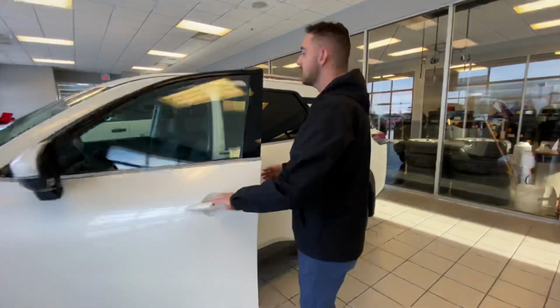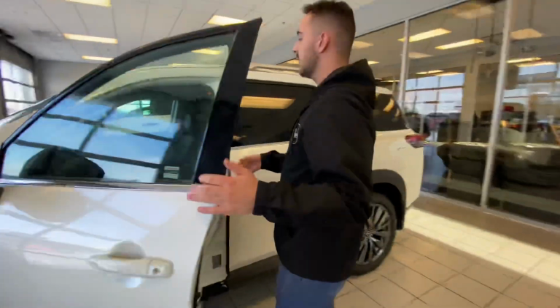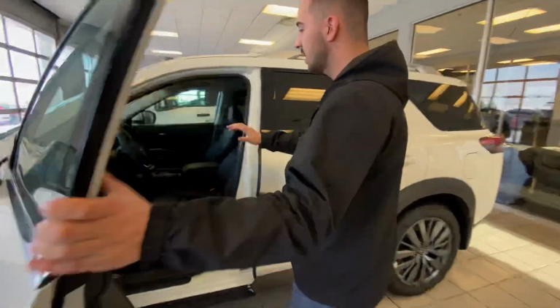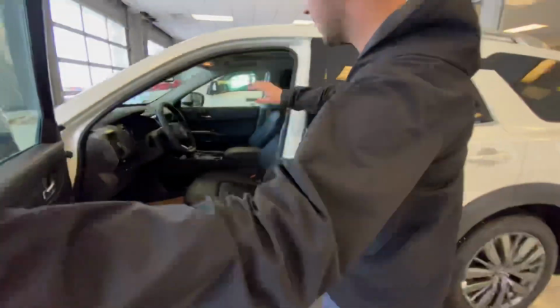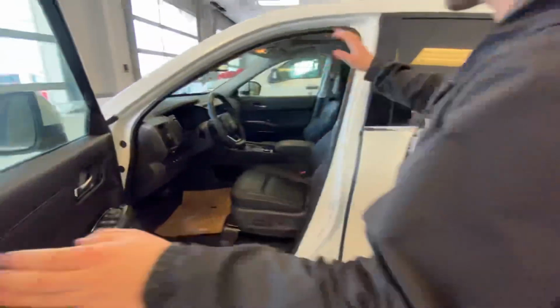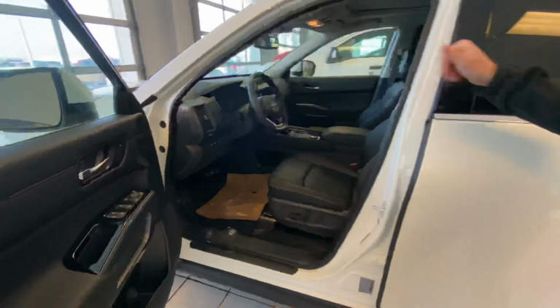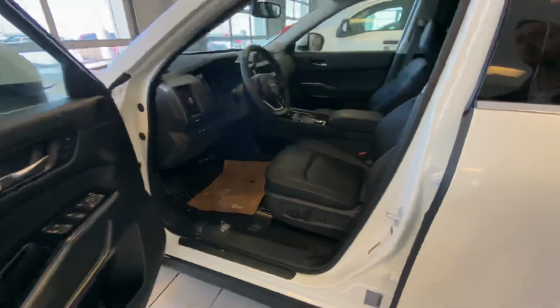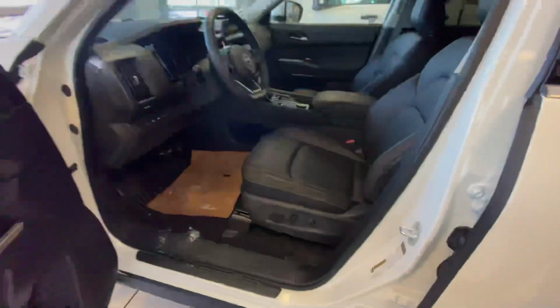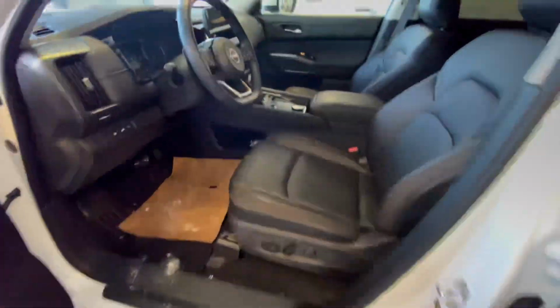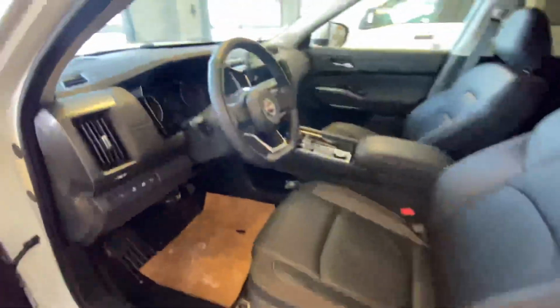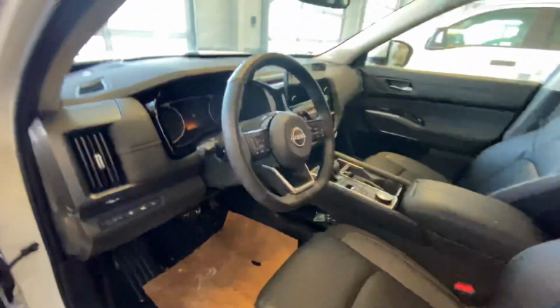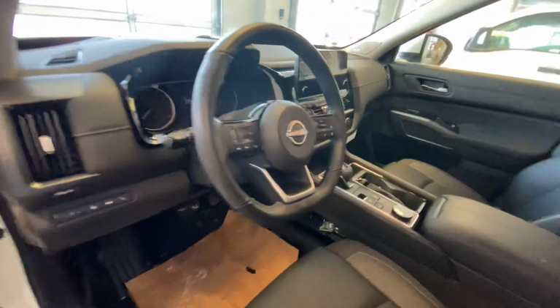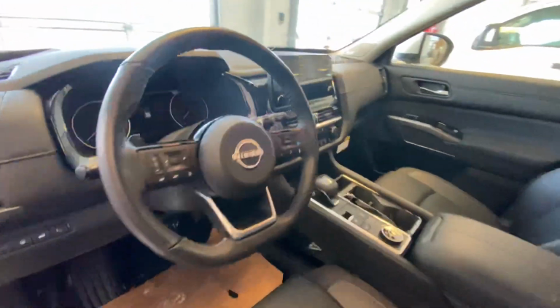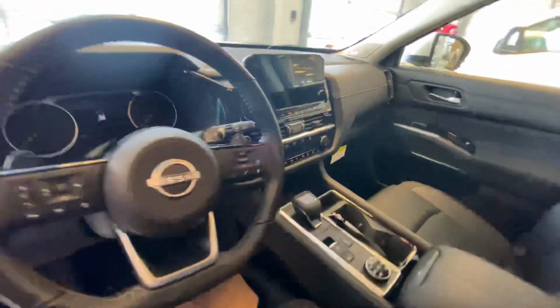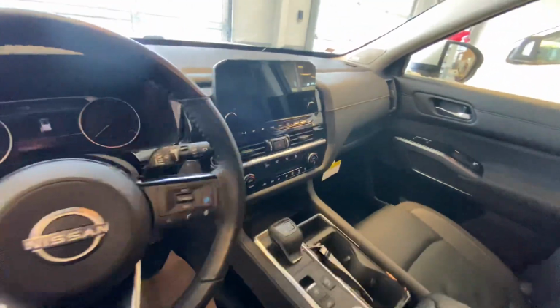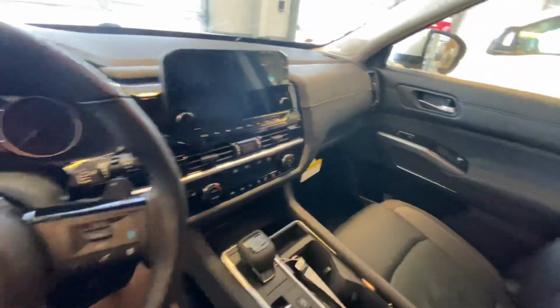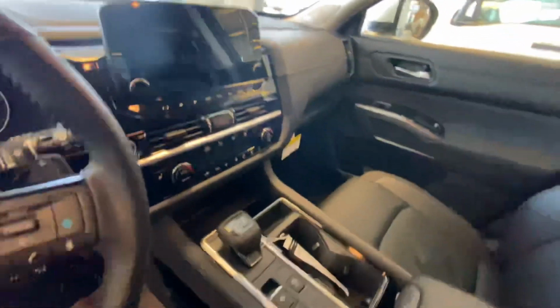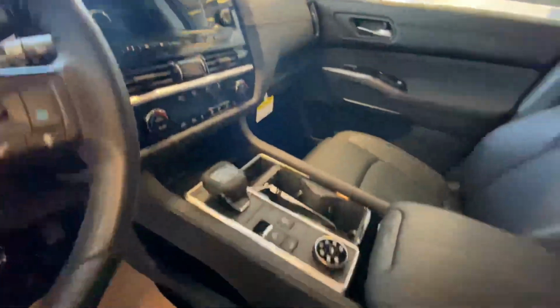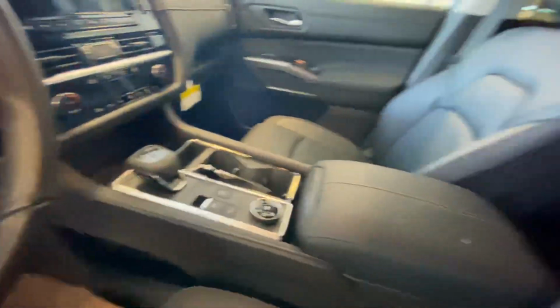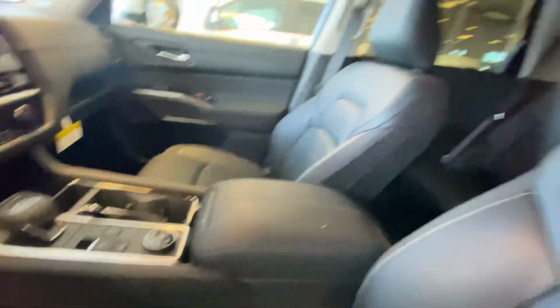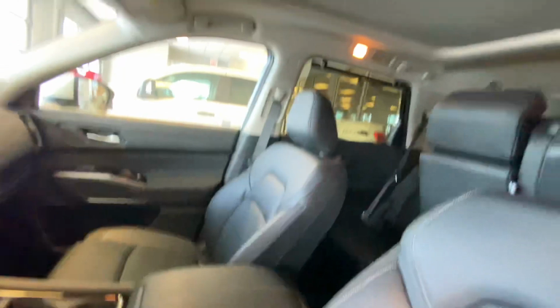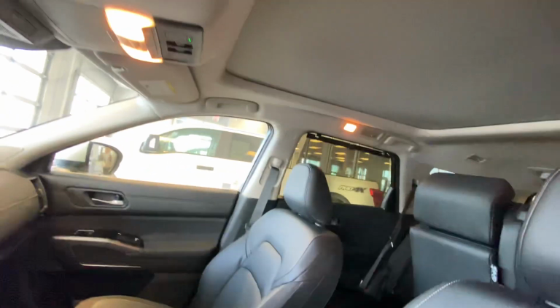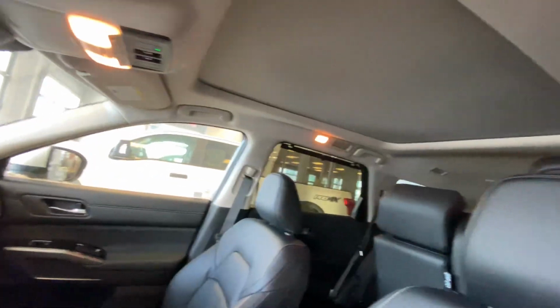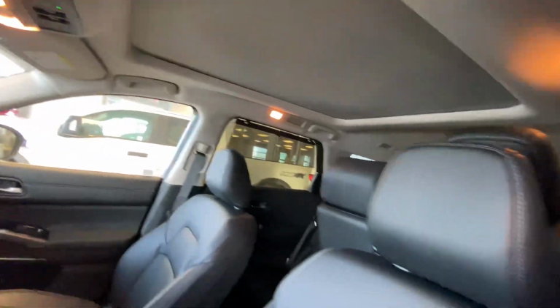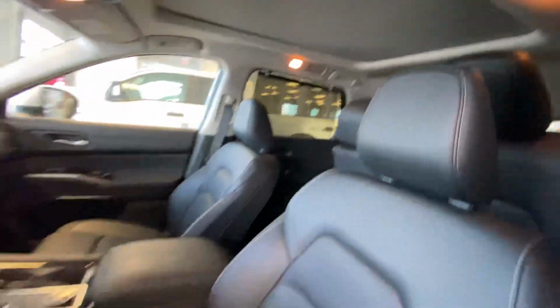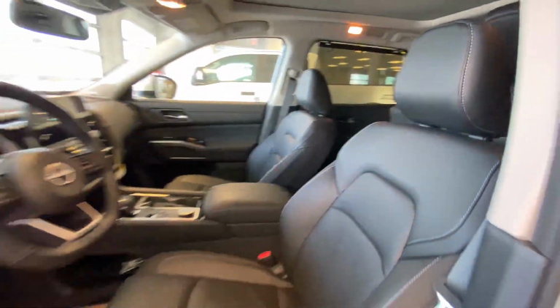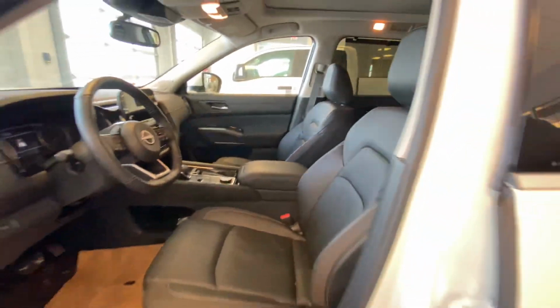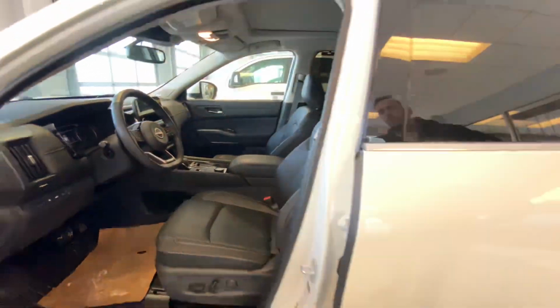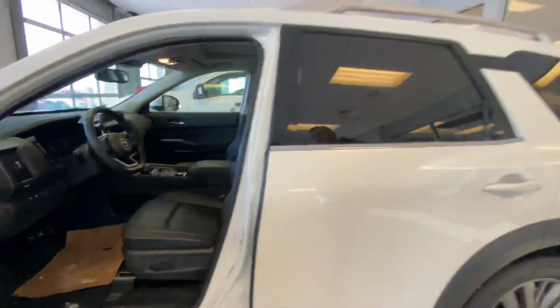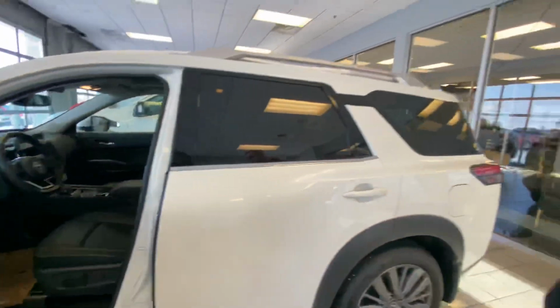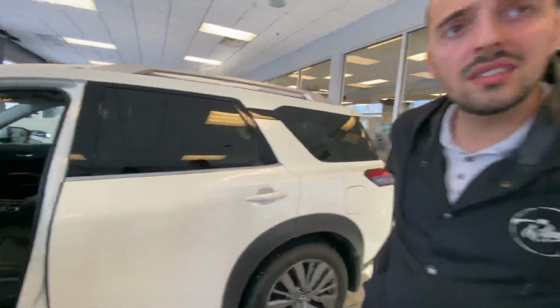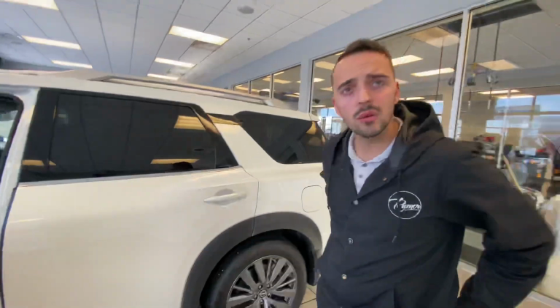Inside the redesign looks absolutely beautiful. You've got that big touchscreen radio display, beautiful center console, automatic electronic shifter, heated seats, and heated steering wheel.